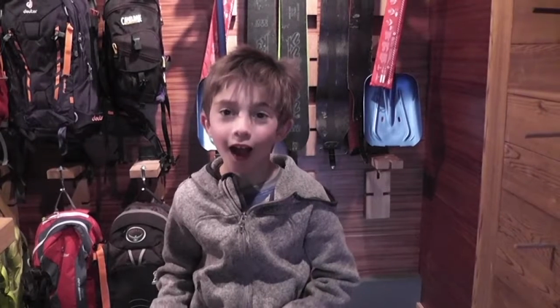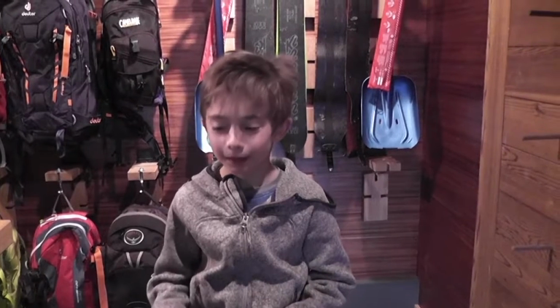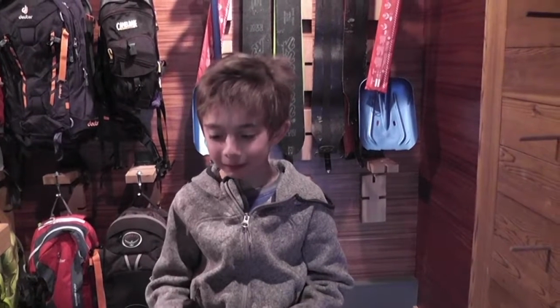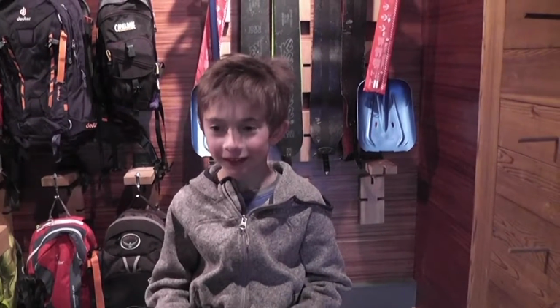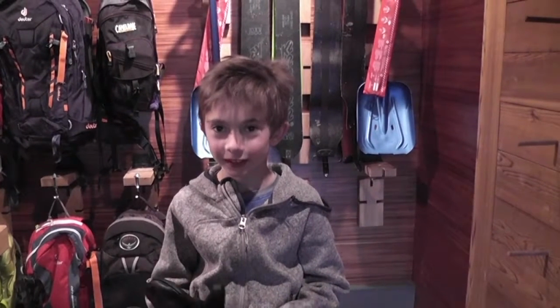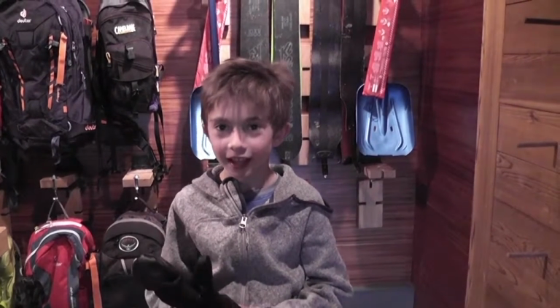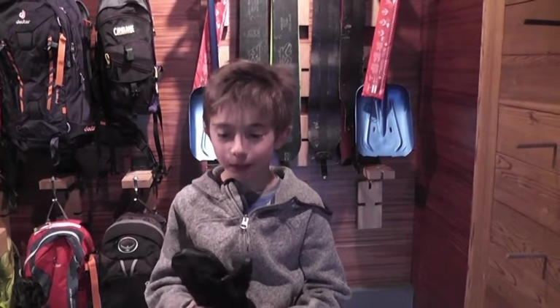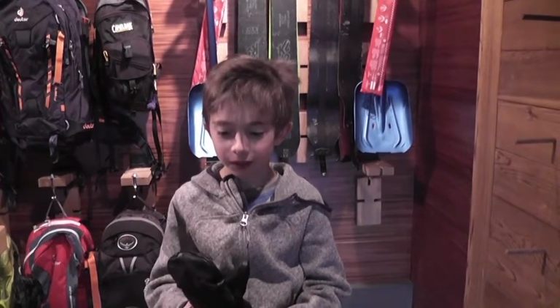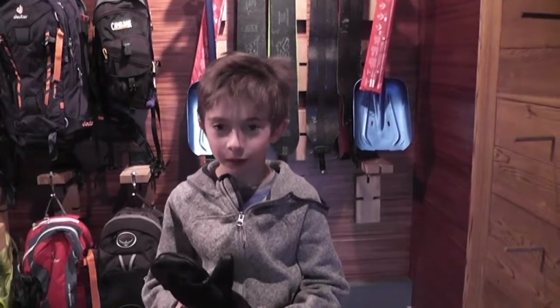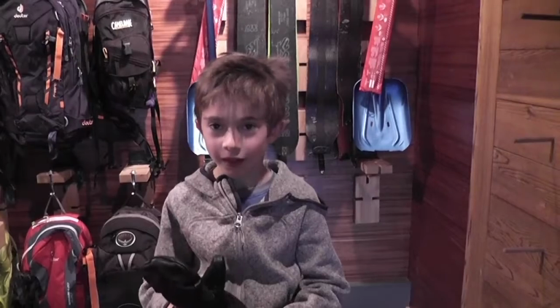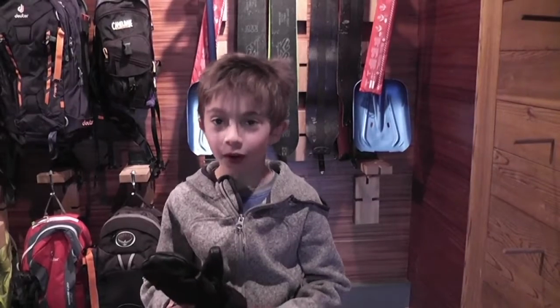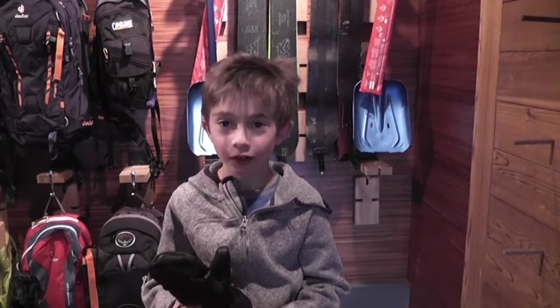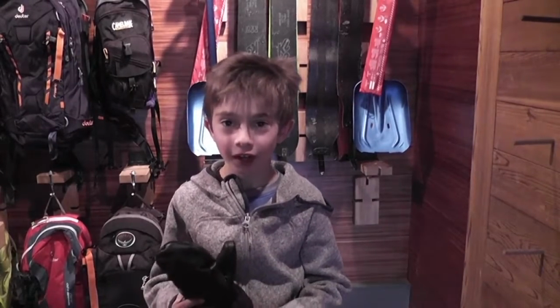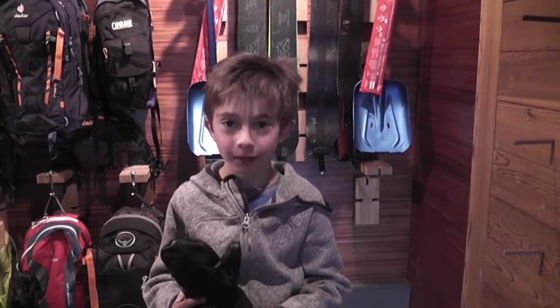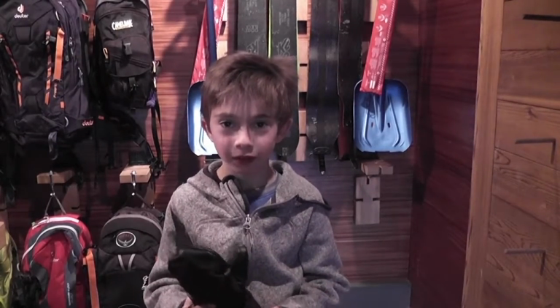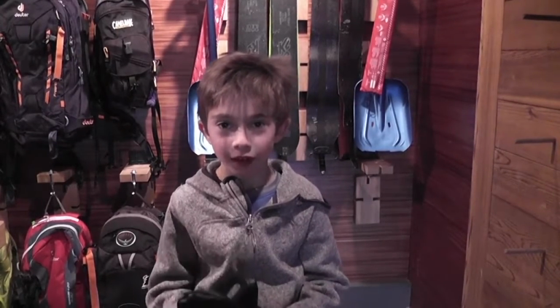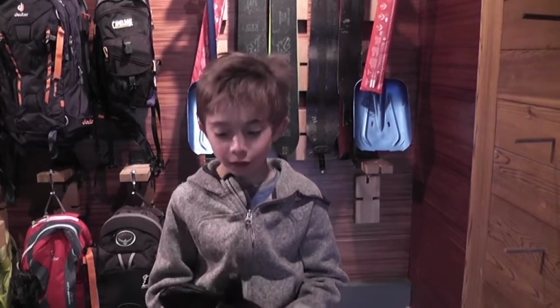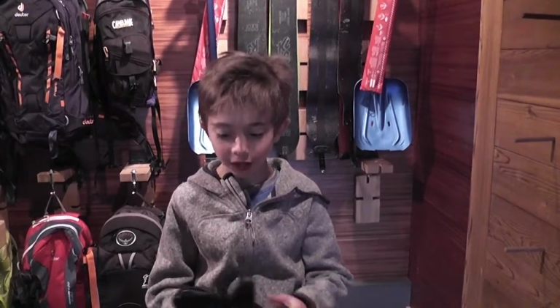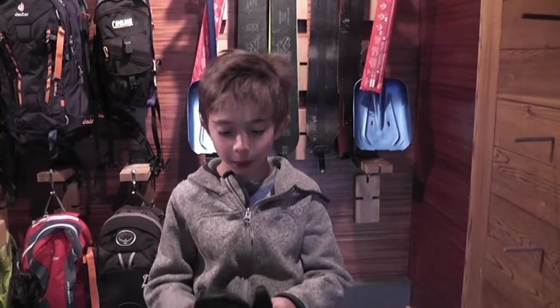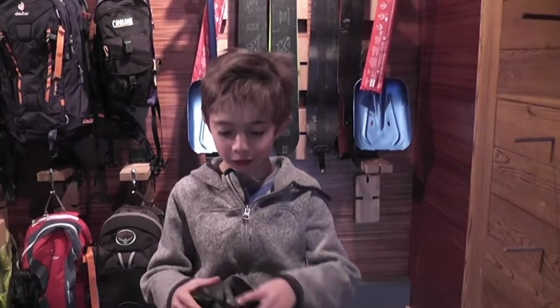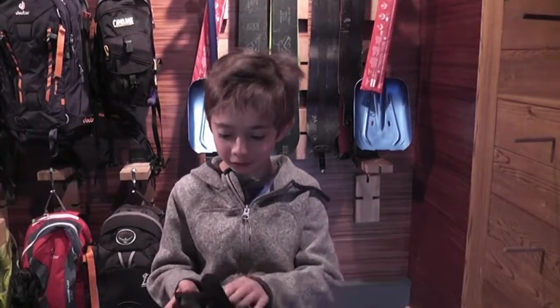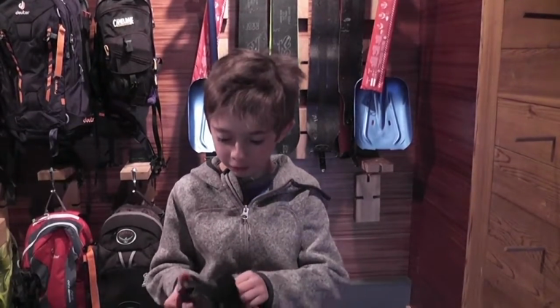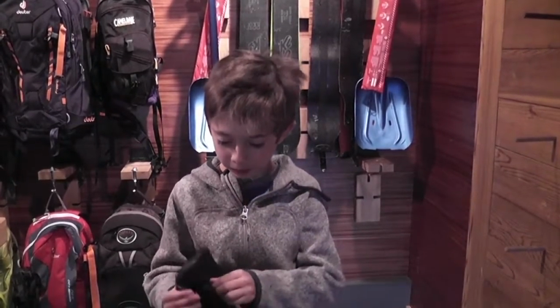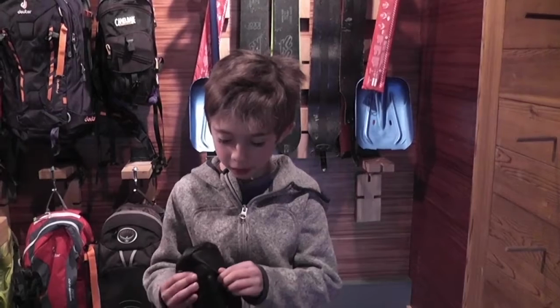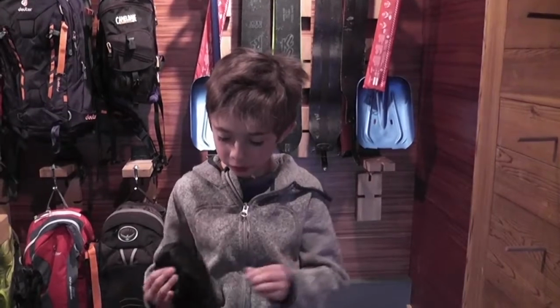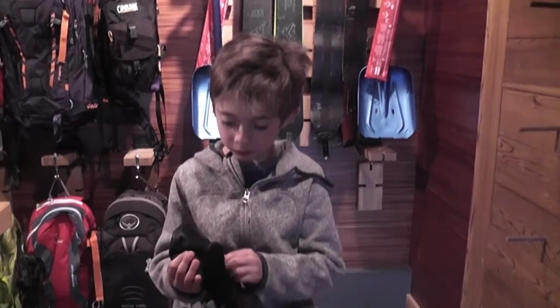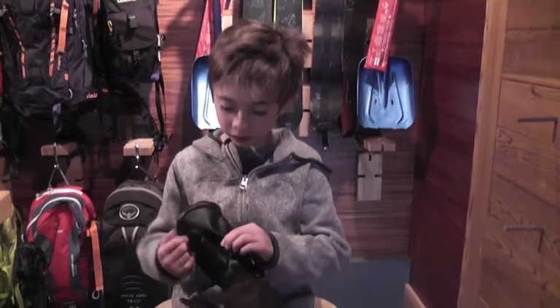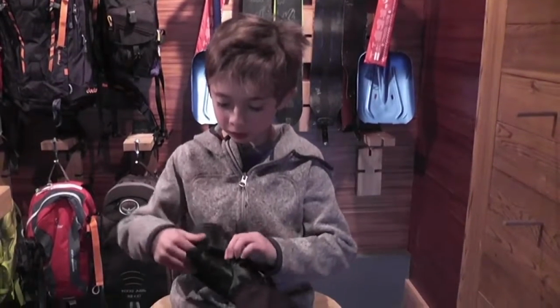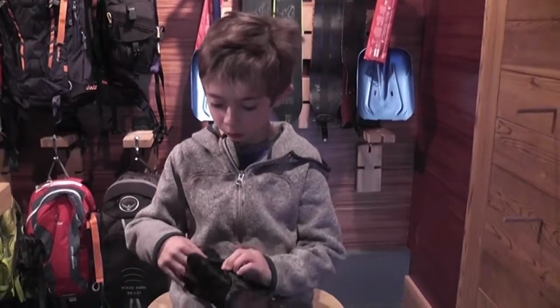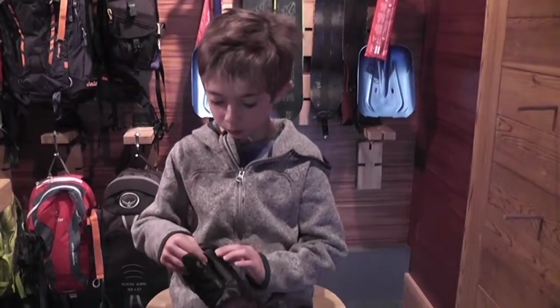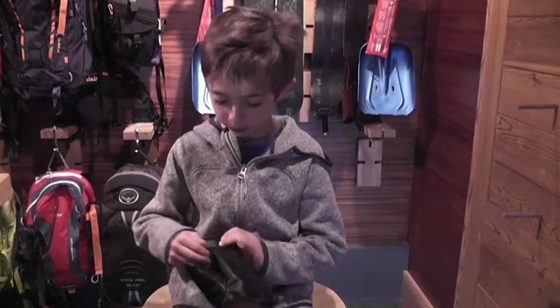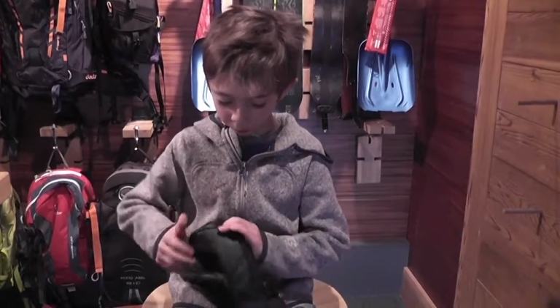Hi, my name is Spencer Lutsky and I'll be reviewing the REI Mittens. The first thing I like about these is that they have a grip. They're really easy to hold with my poles.